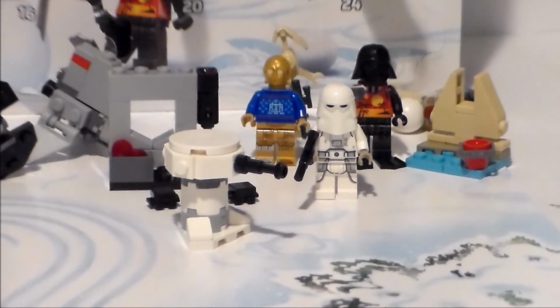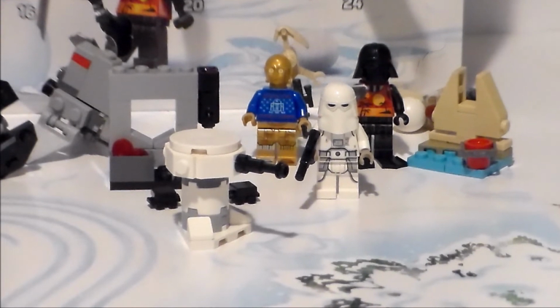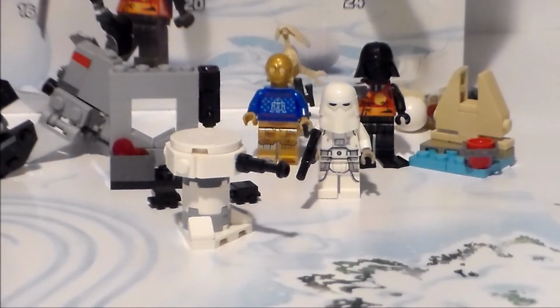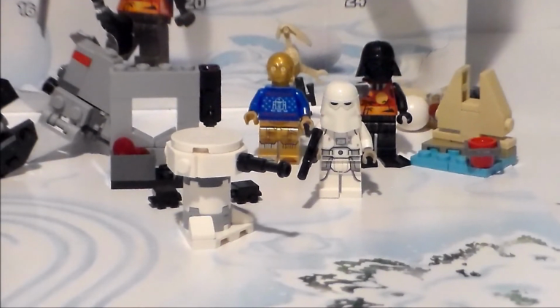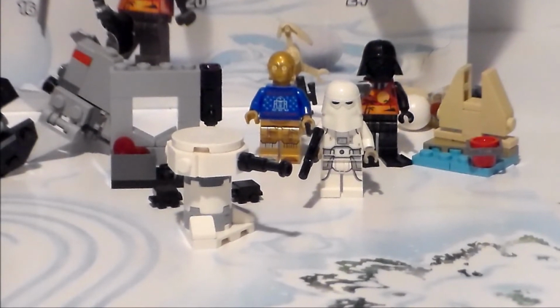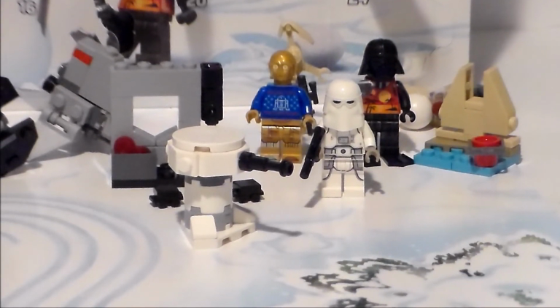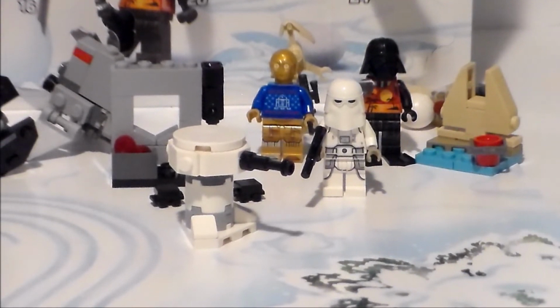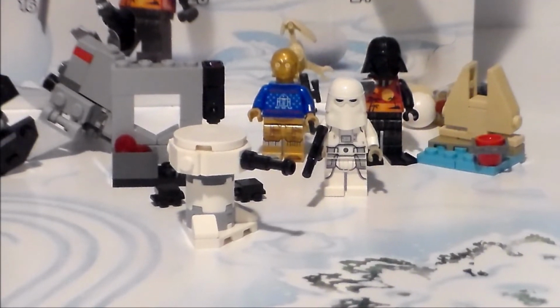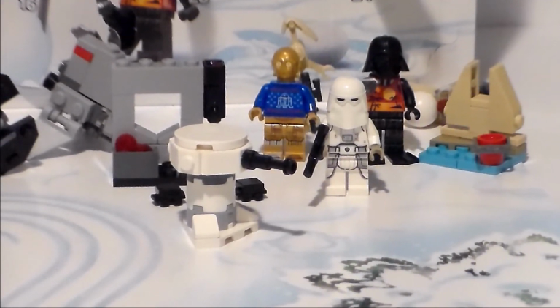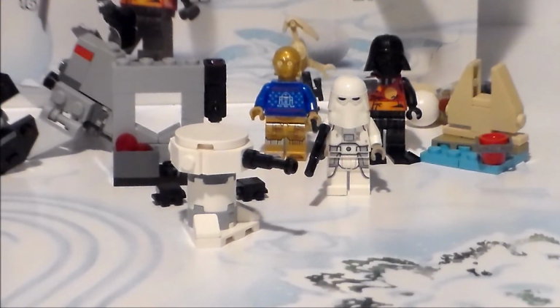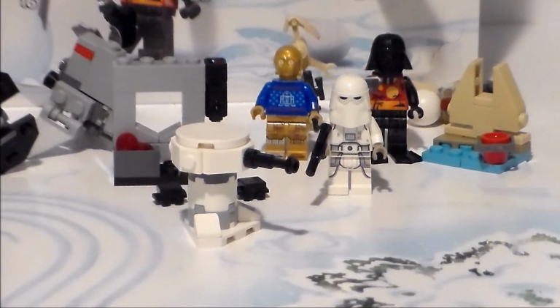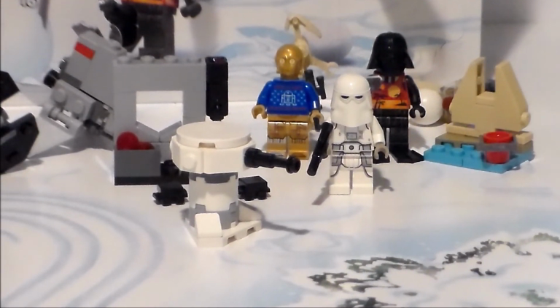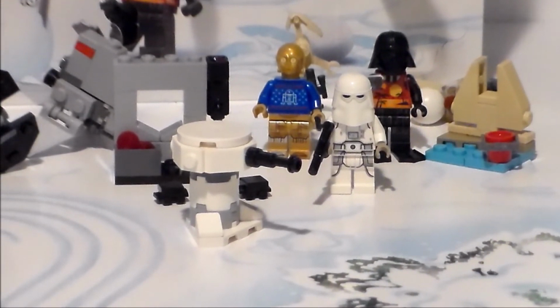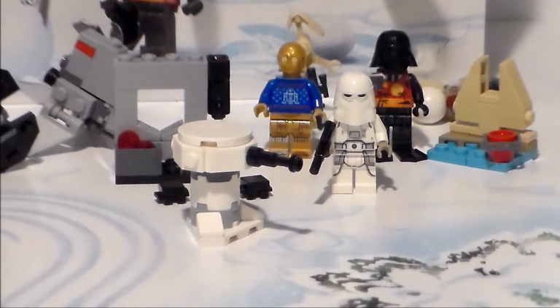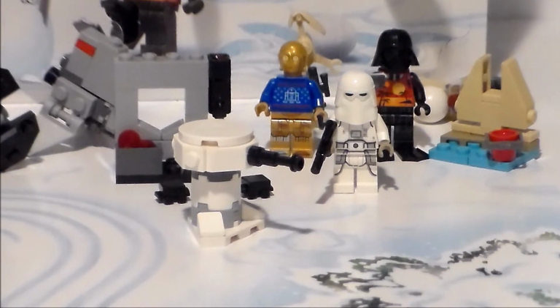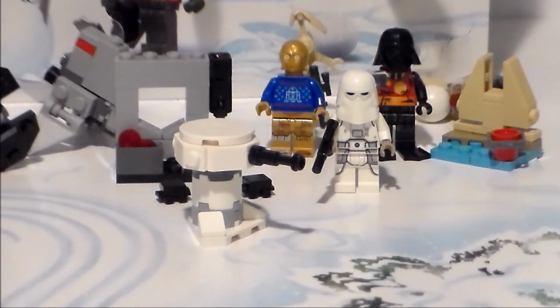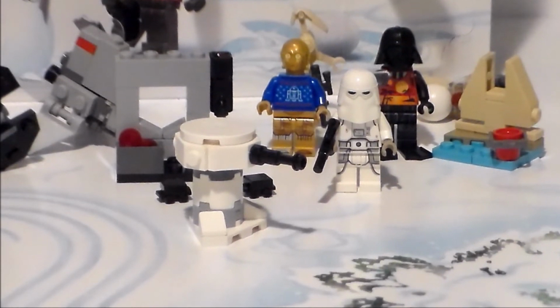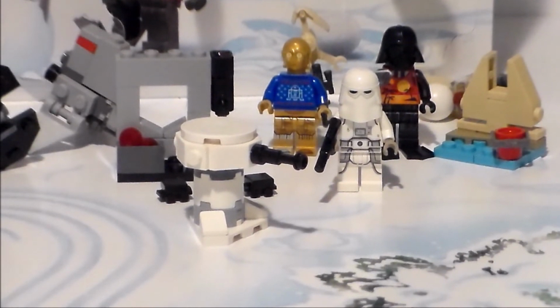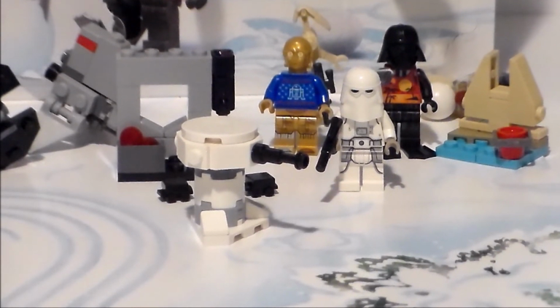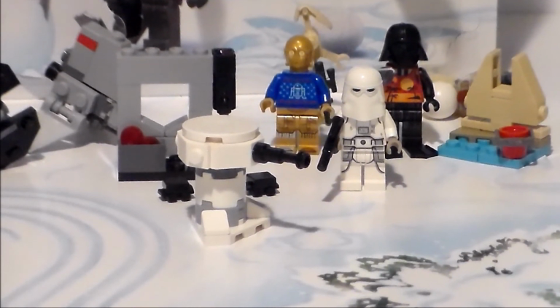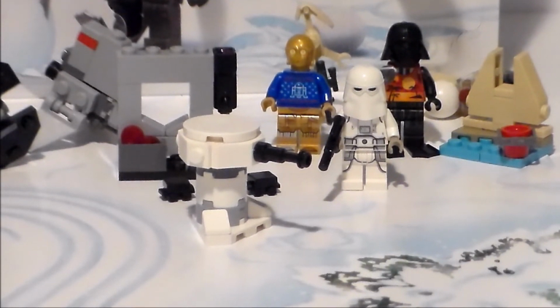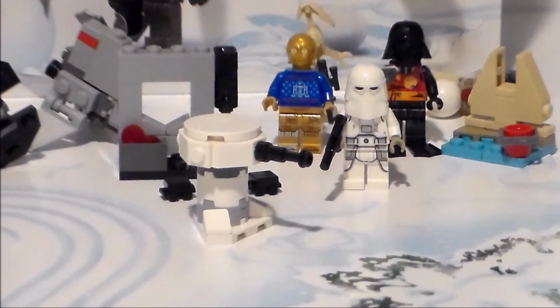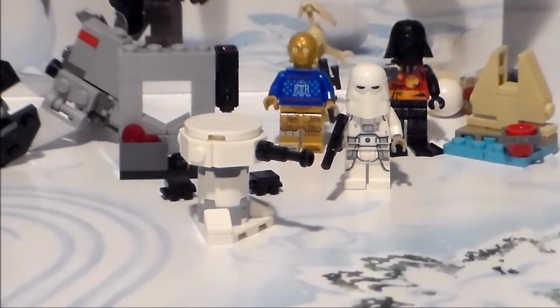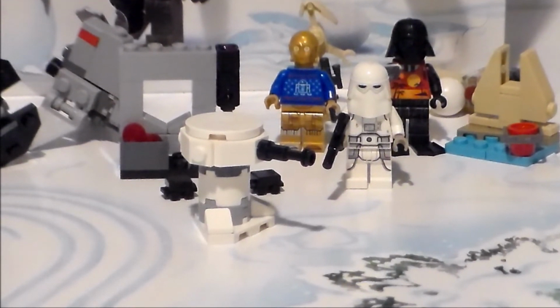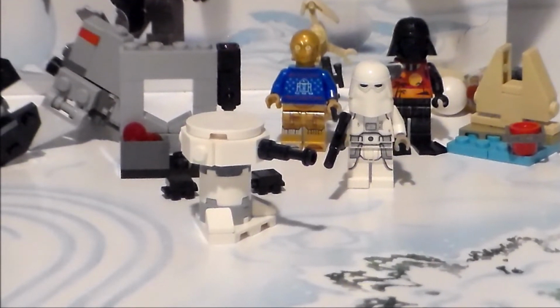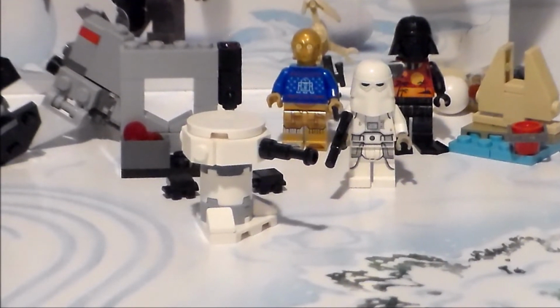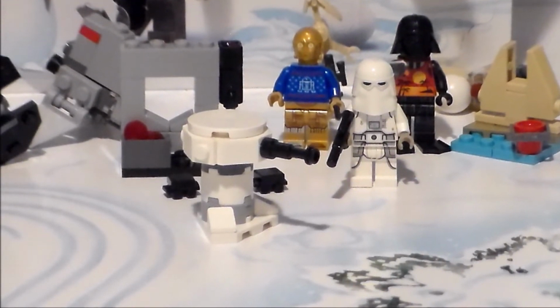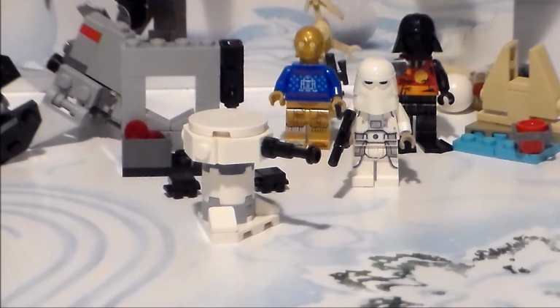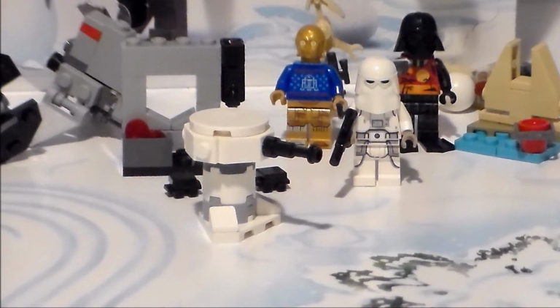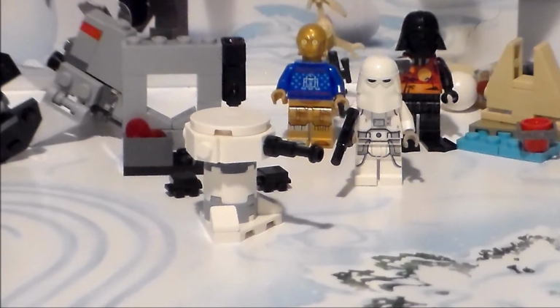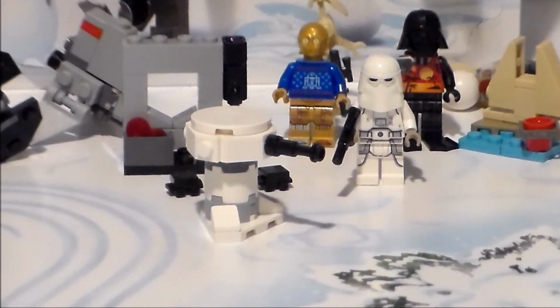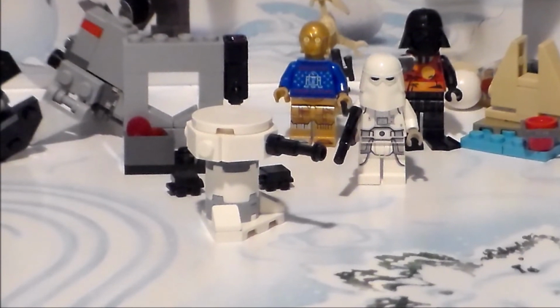So, what will we get tomorrow? Will we have a ship build, or maybe a minifigure? Well, there's only one way to find out. Tune in tomorrow as we continue the Countdown to Christmas.